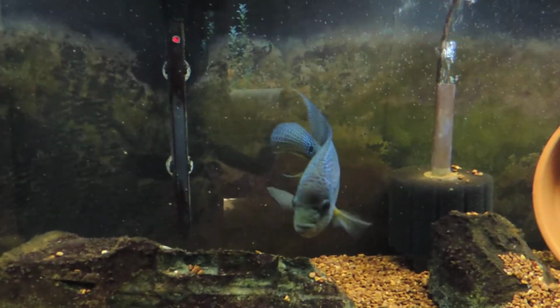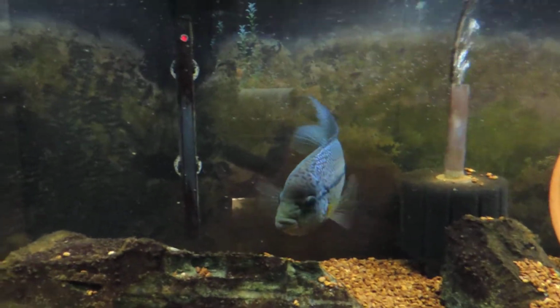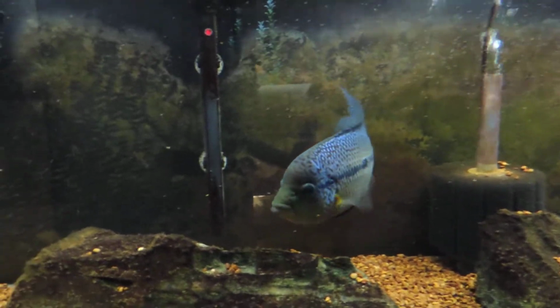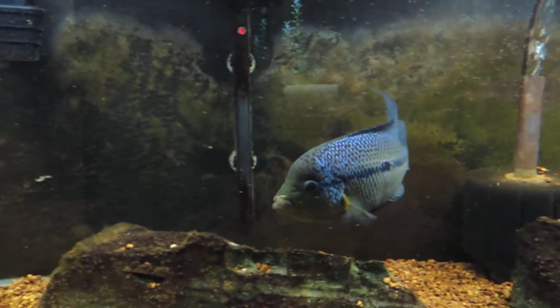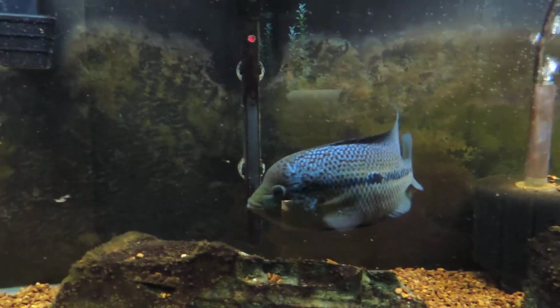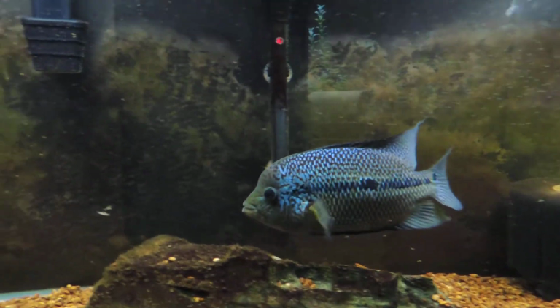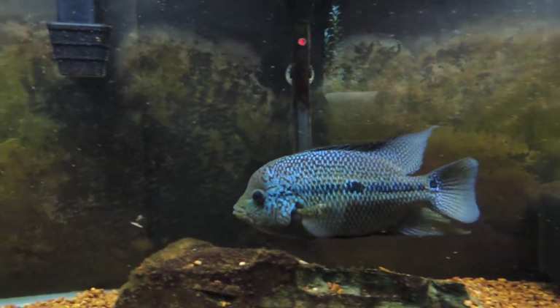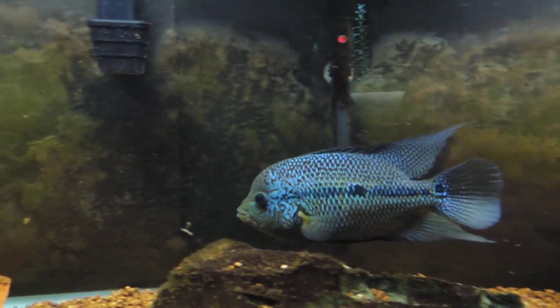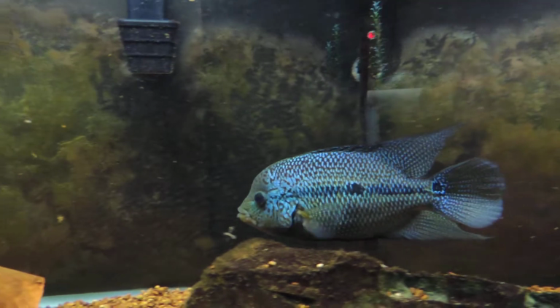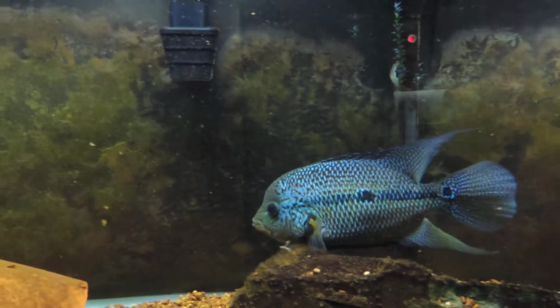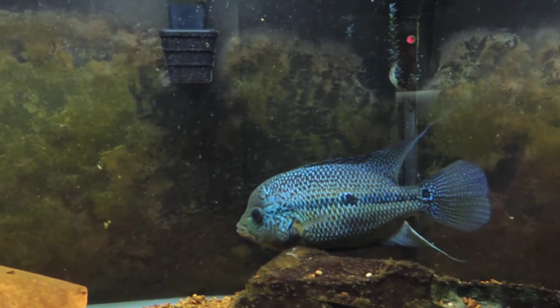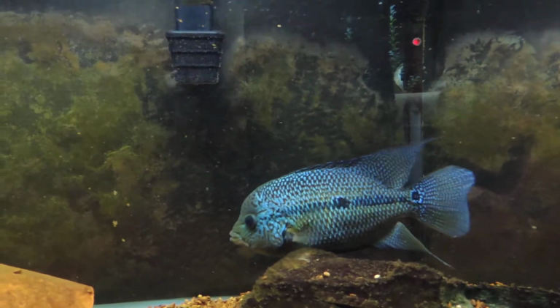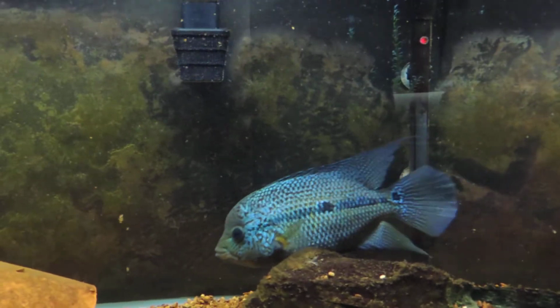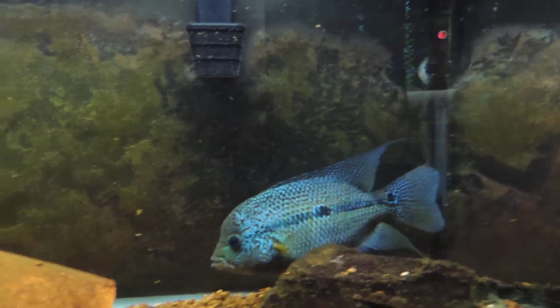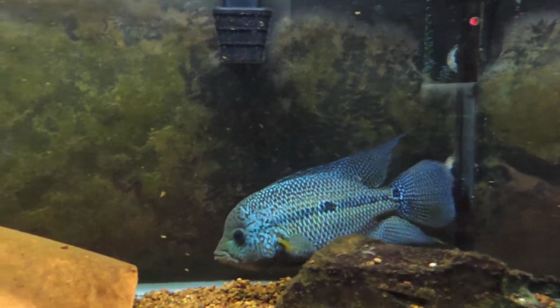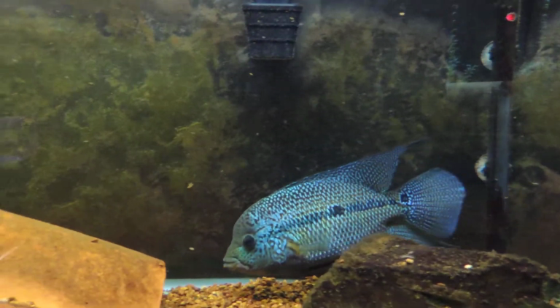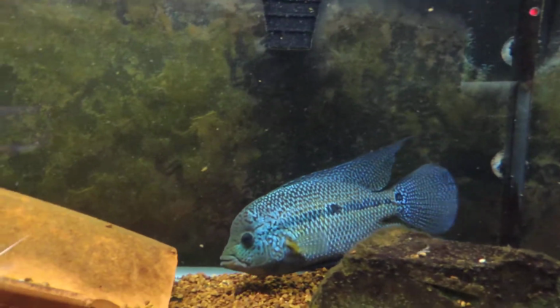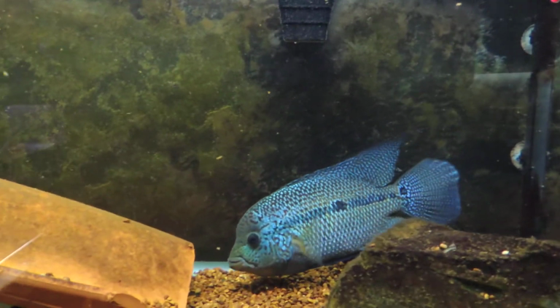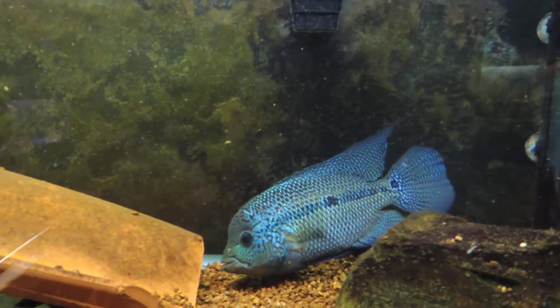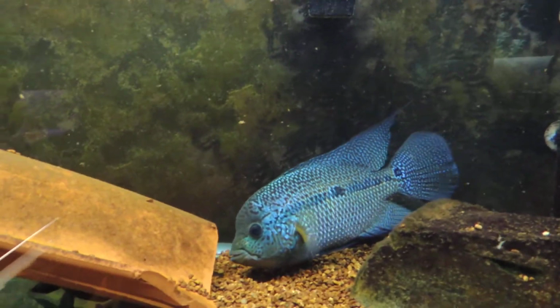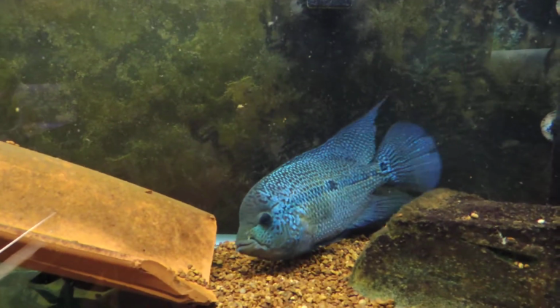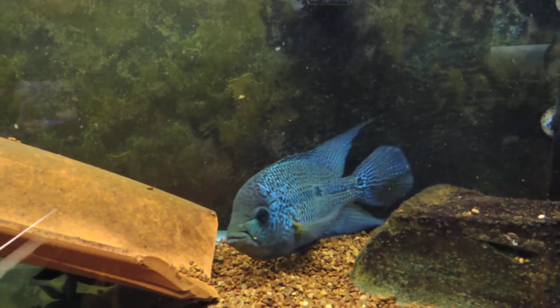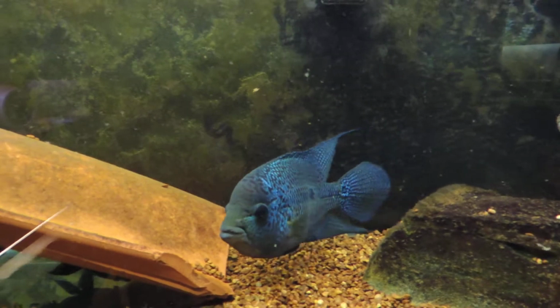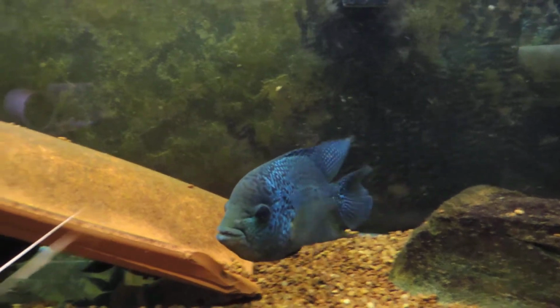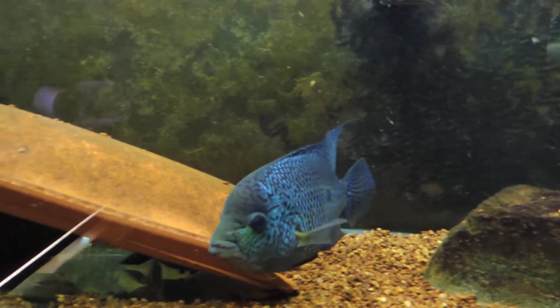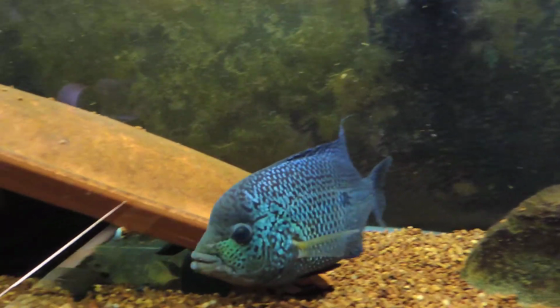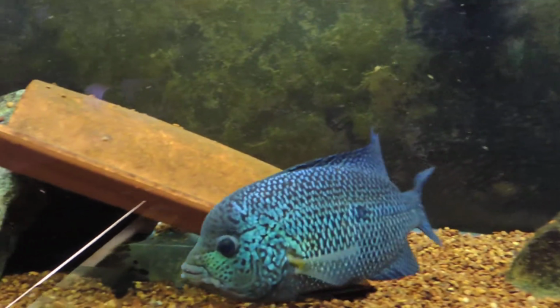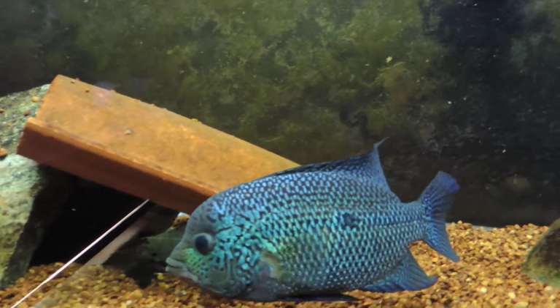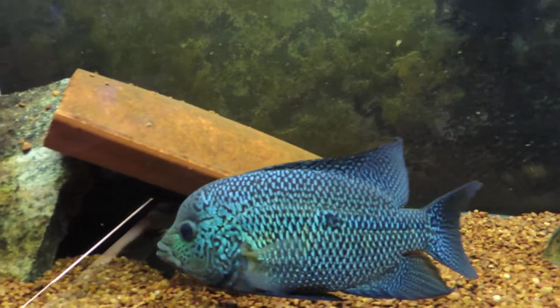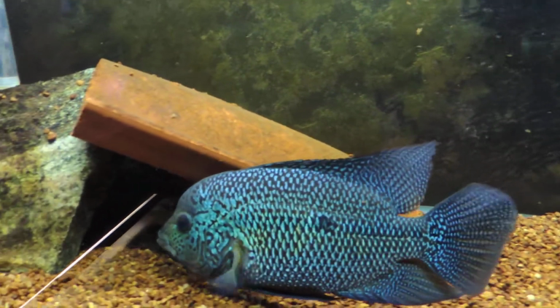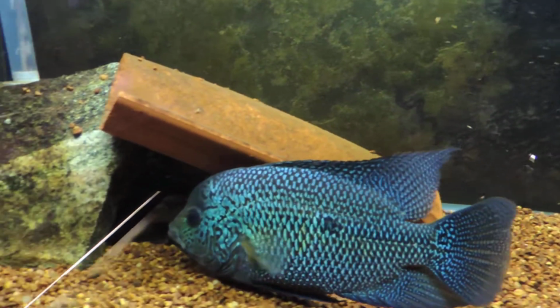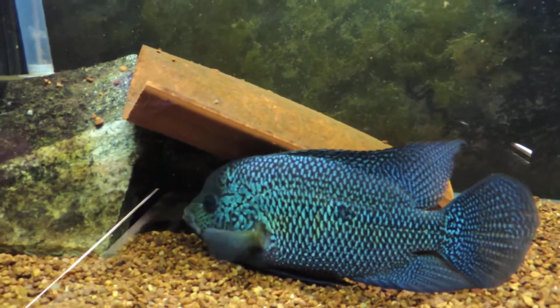Hey, what's happening YouTube? I just pulled the divider in Grendel's tank. He's able to get at his female now so I wanted to show everybody the colors he's showing.